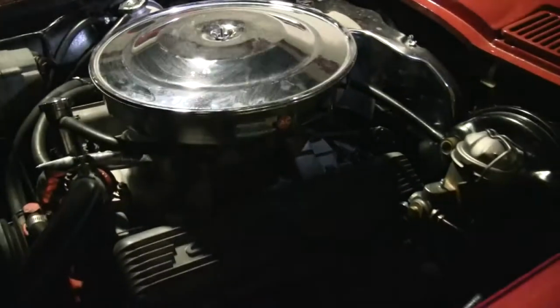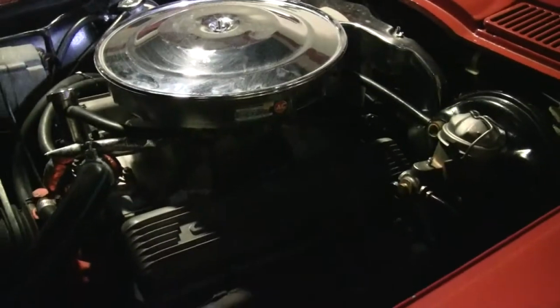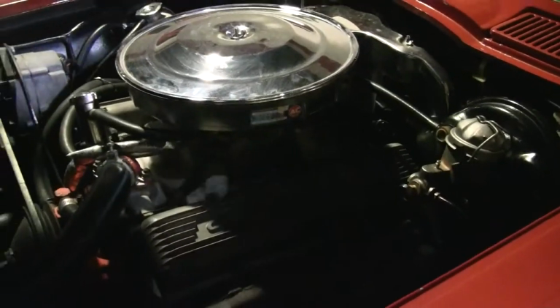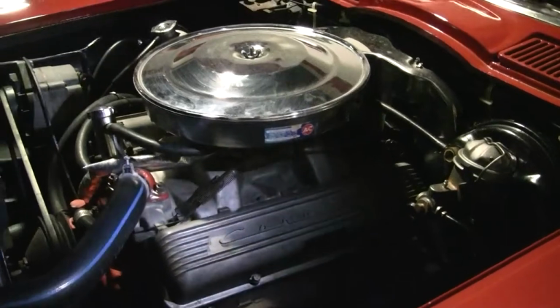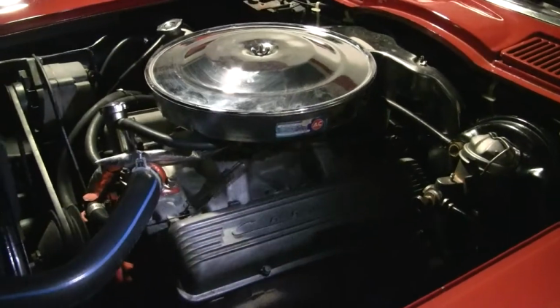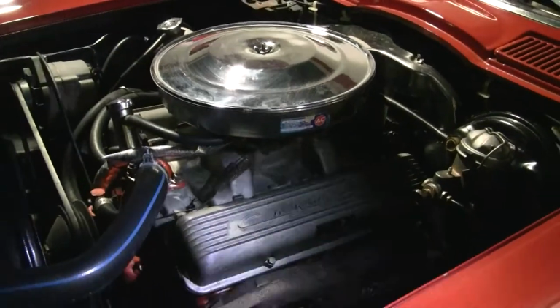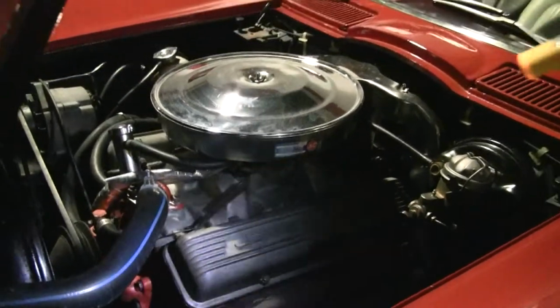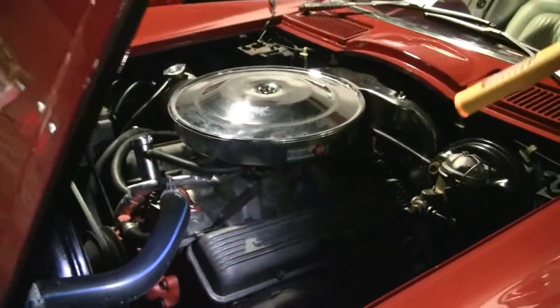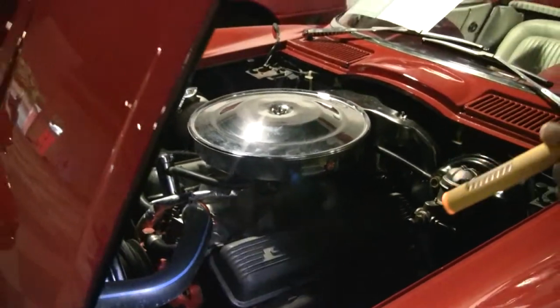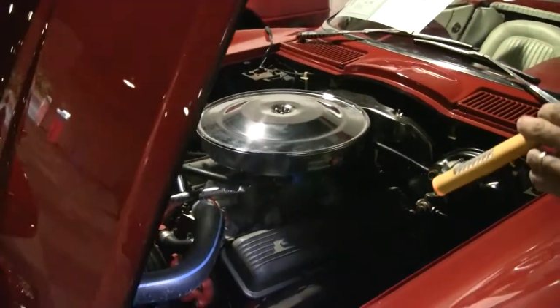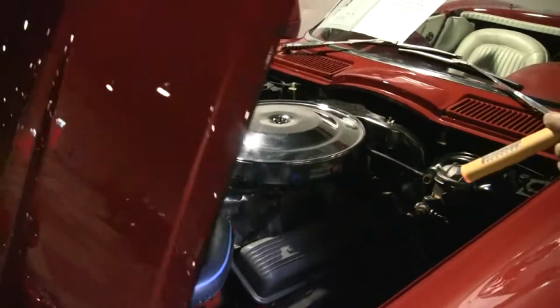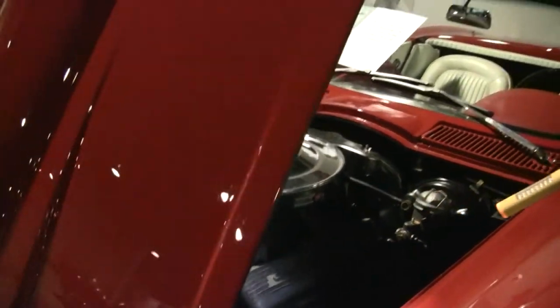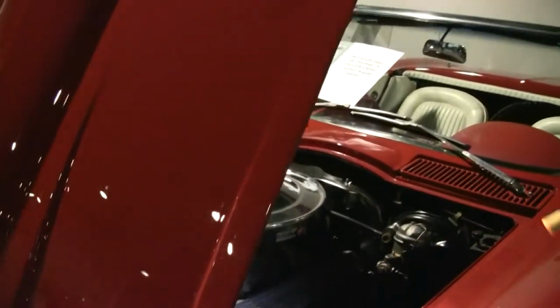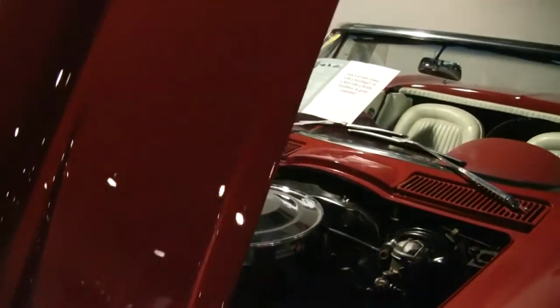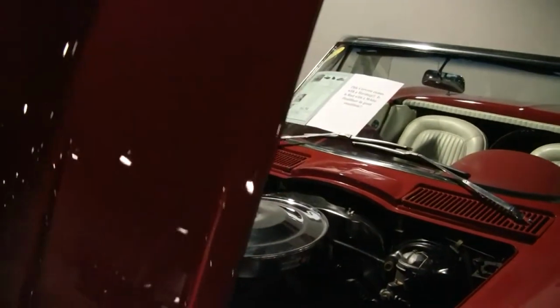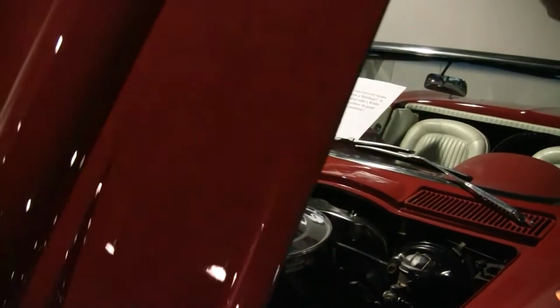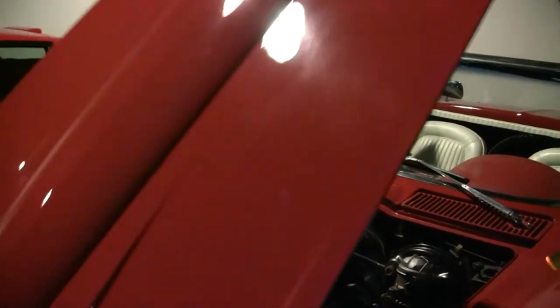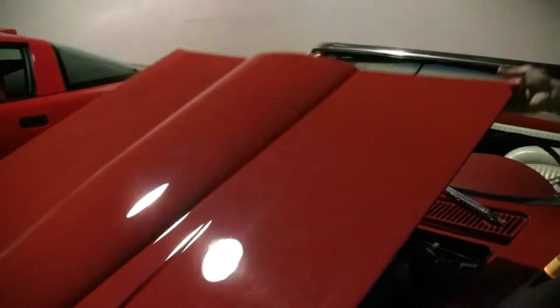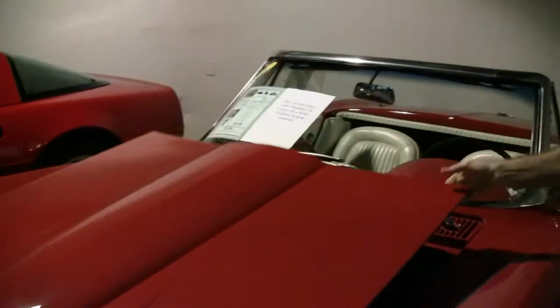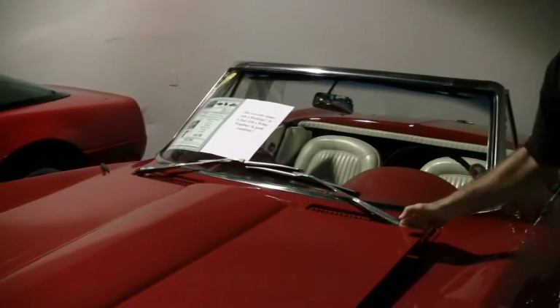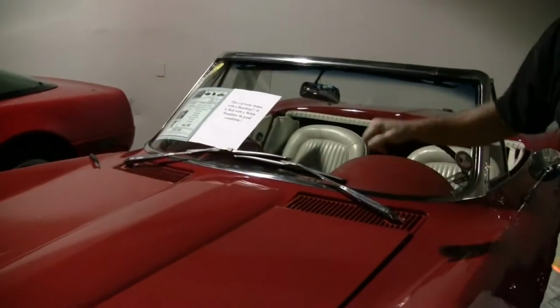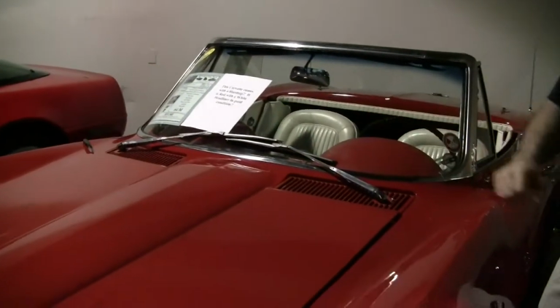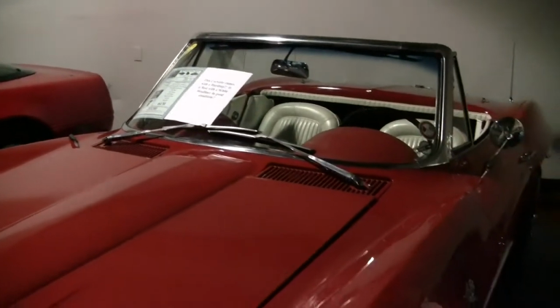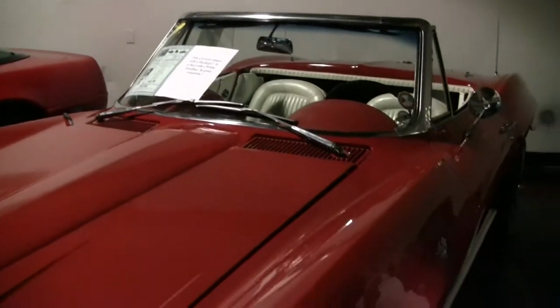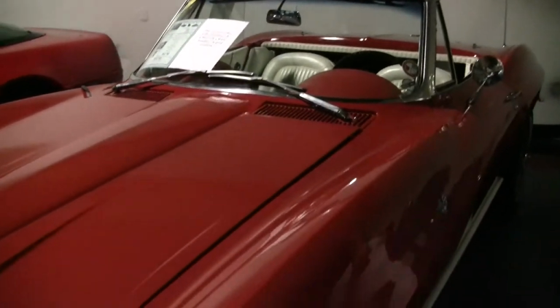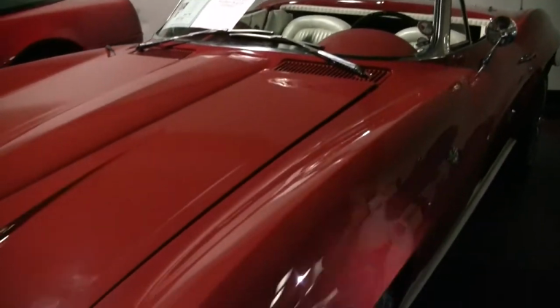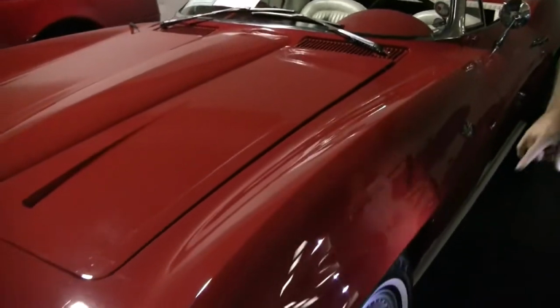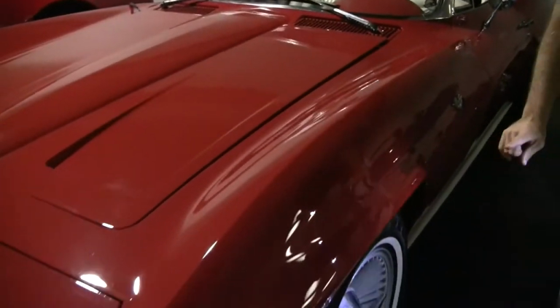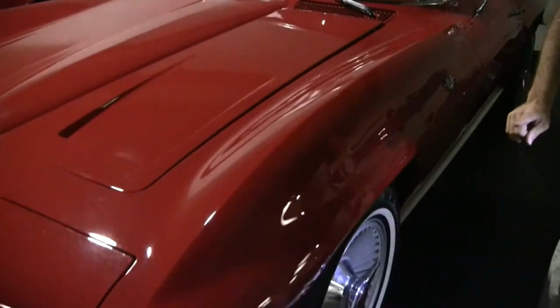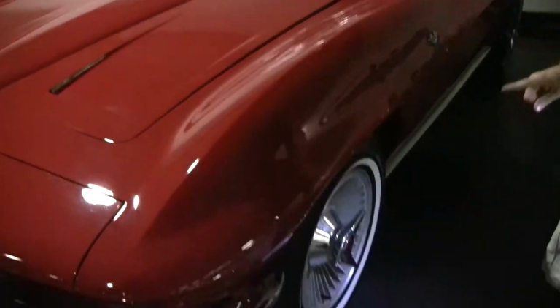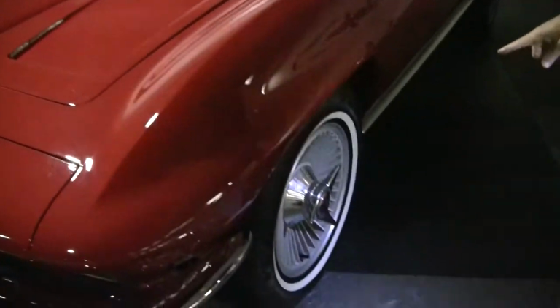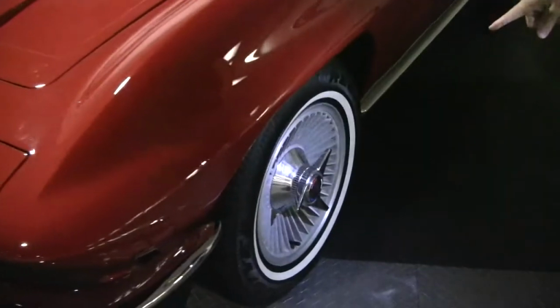Overall a really fun car to drive. Now this Corvette does come with a hard top as well as the convertible top, so it is considered a two-top car. It does have real knock-off wheels.